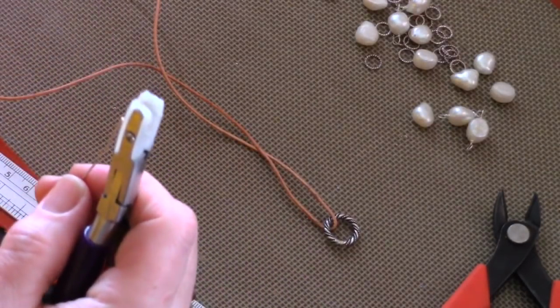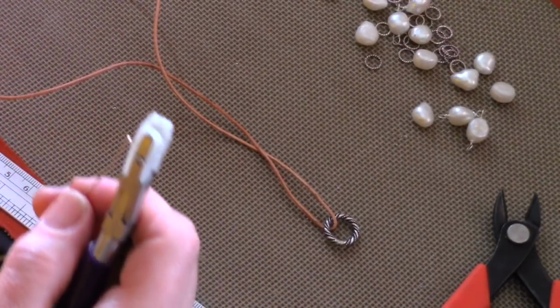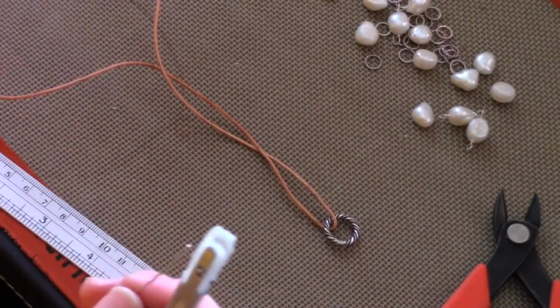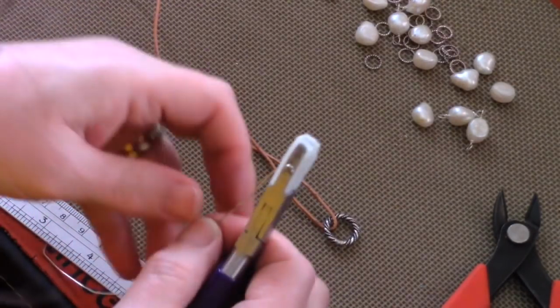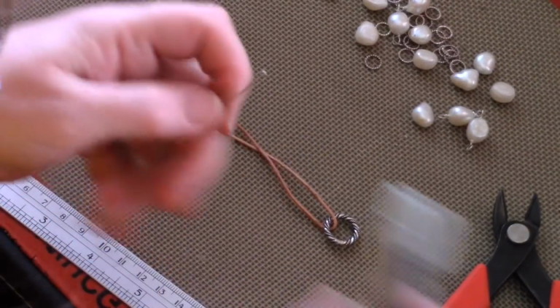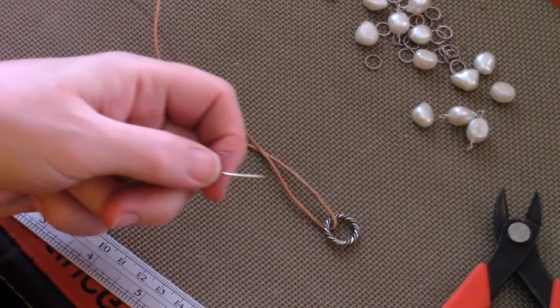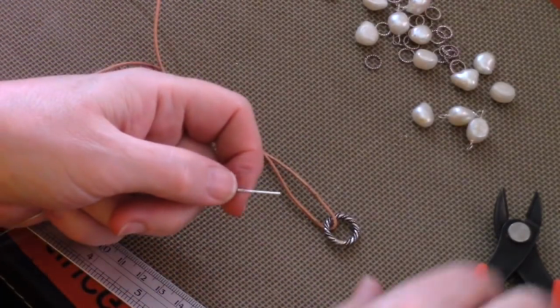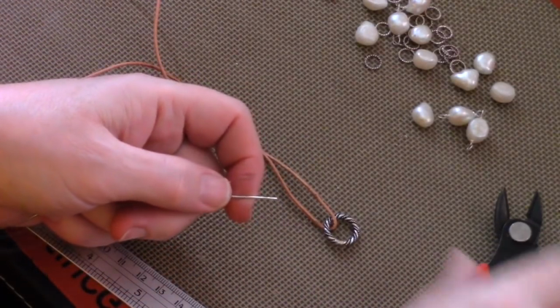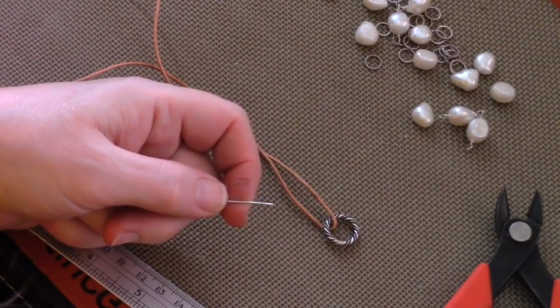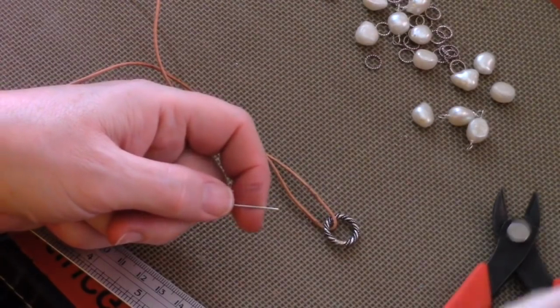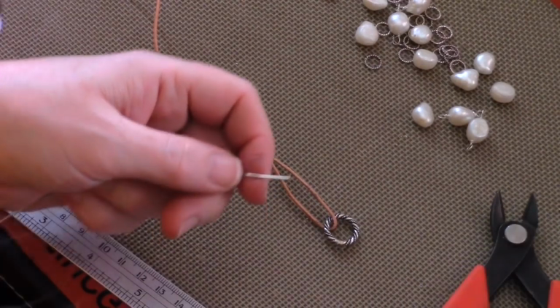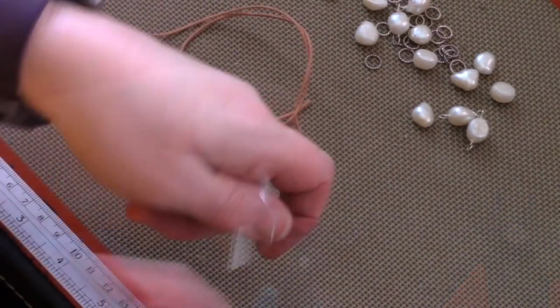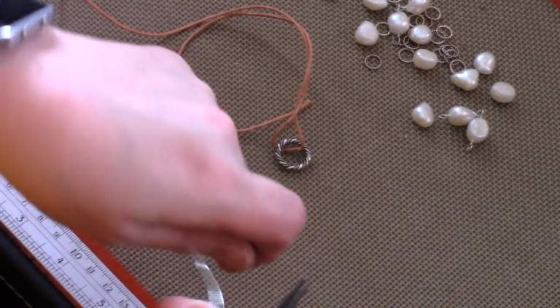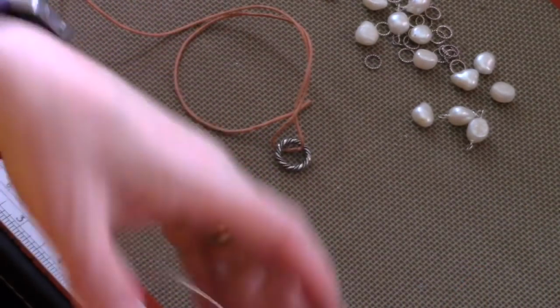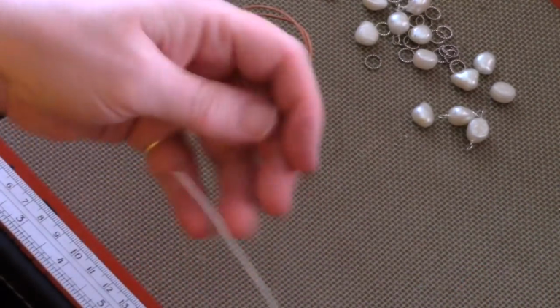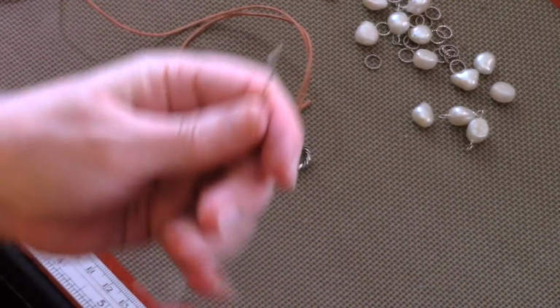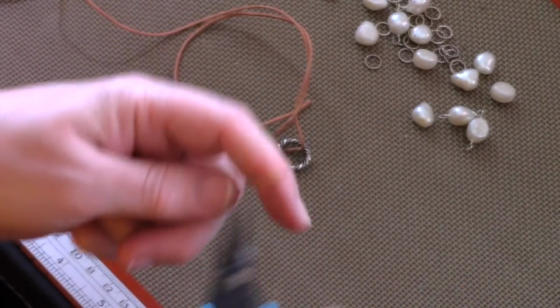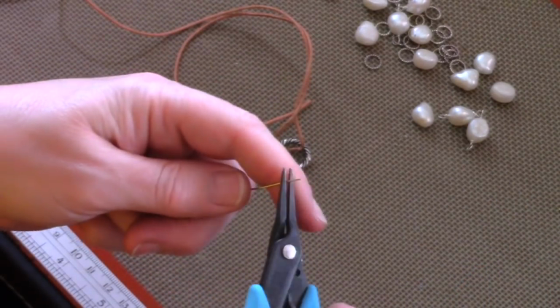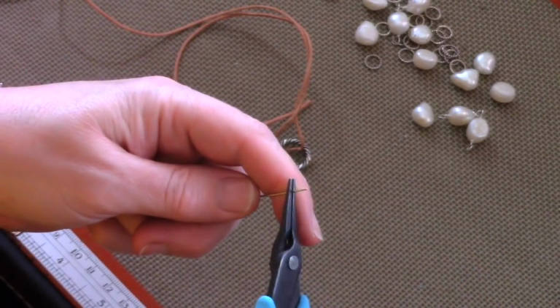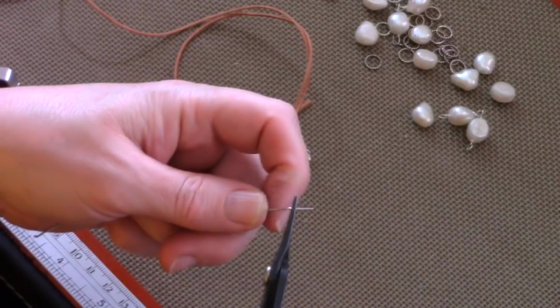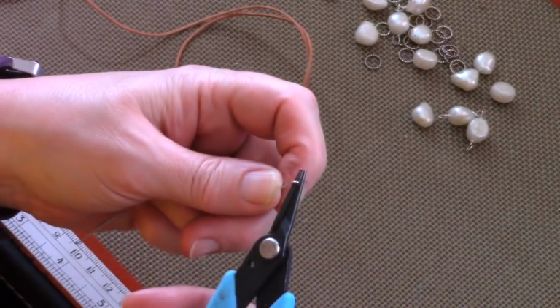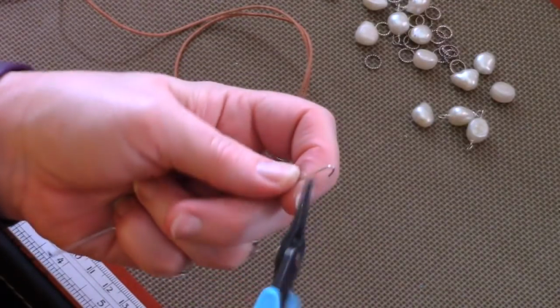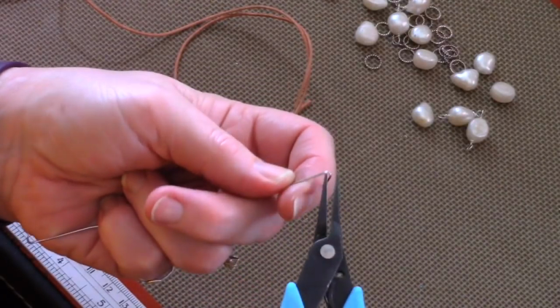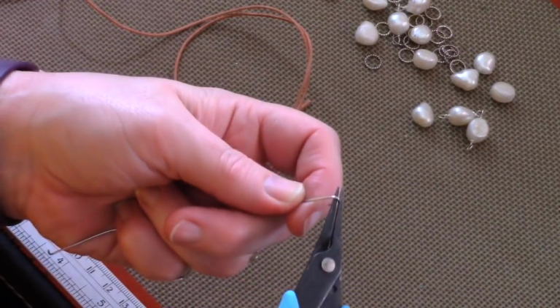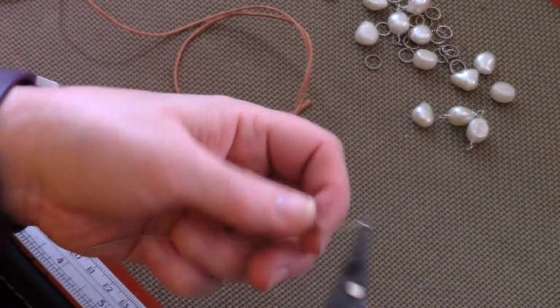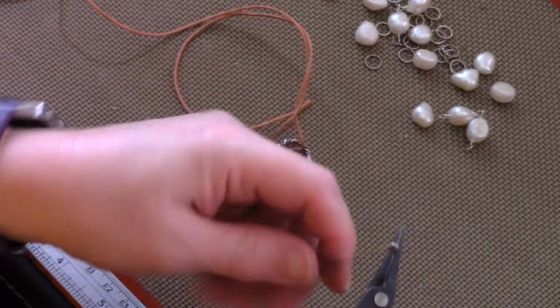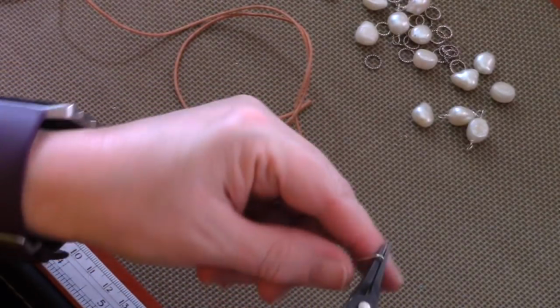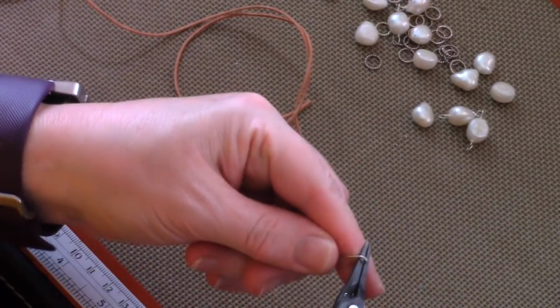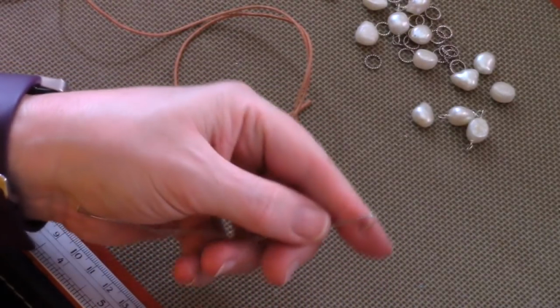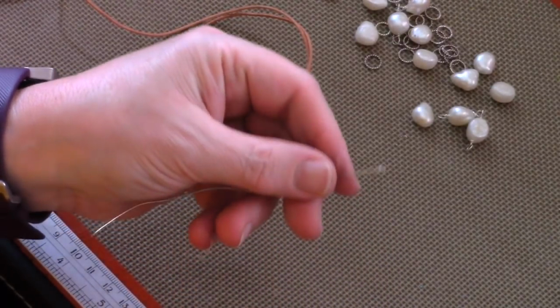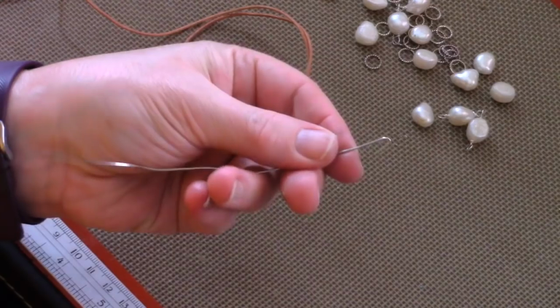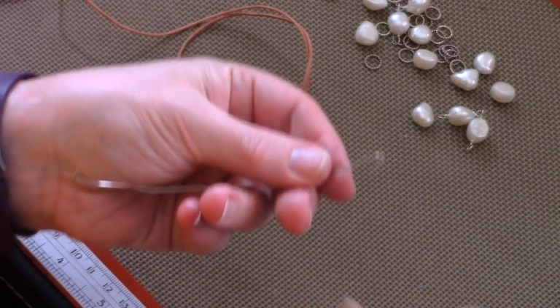There are a few ways to work with leather. One is to do knots to hold your circles or clasp in place. Another way is to add wire, and I'm going to show you how to do that. I'm working with 20 gauge wire and I just did a little bend on the end of it.